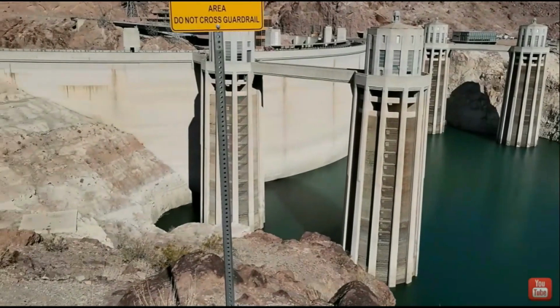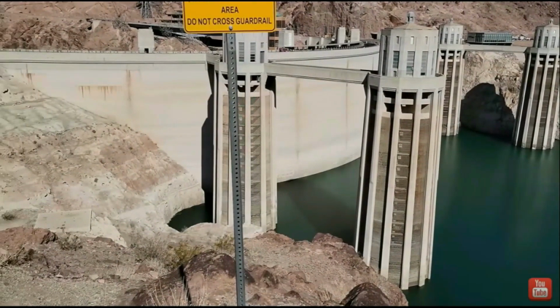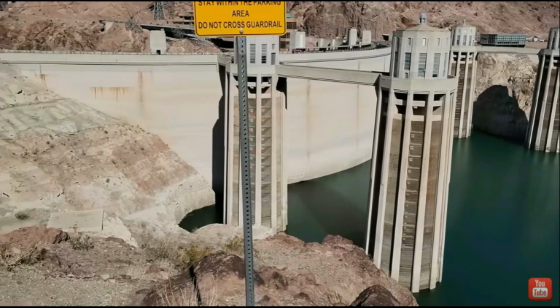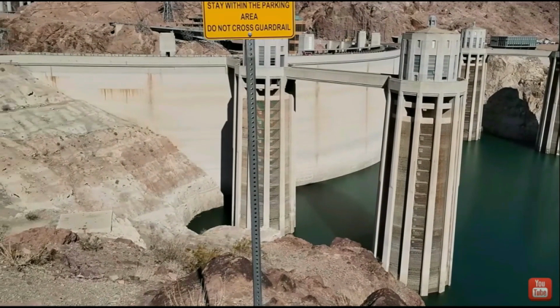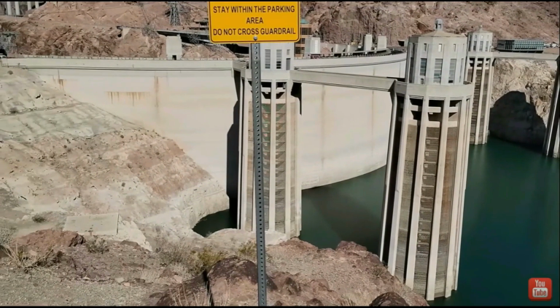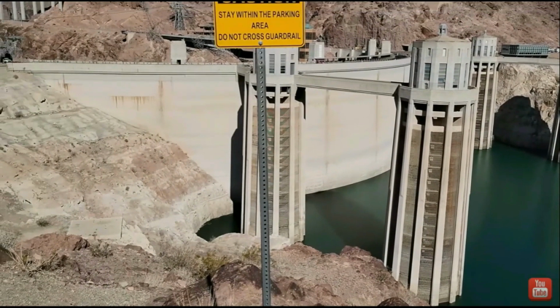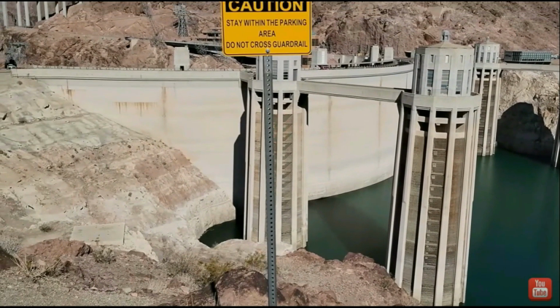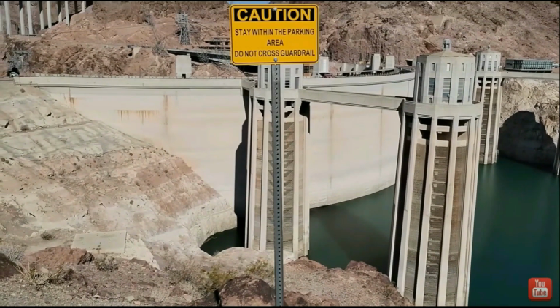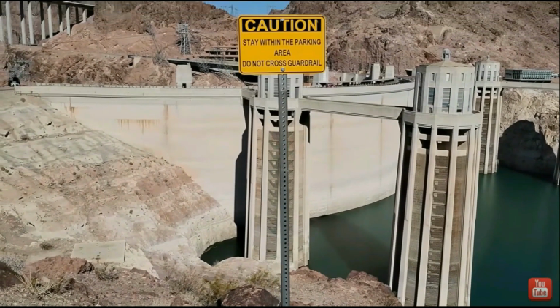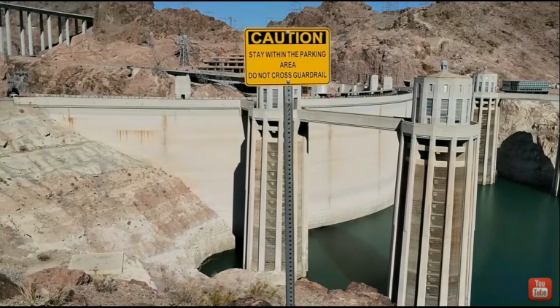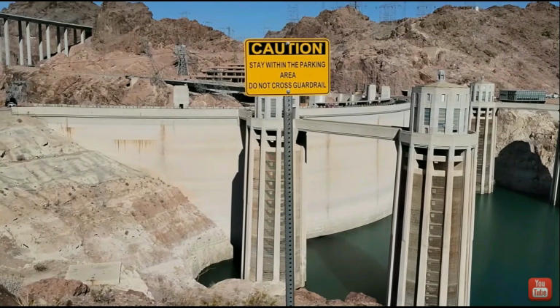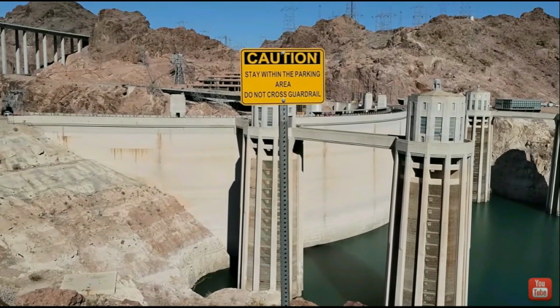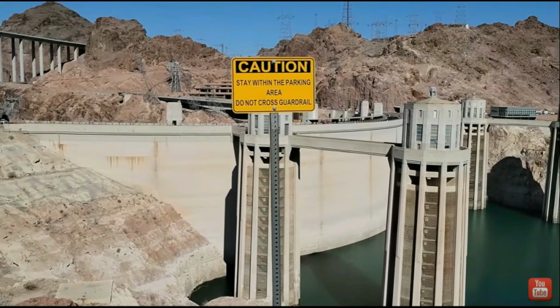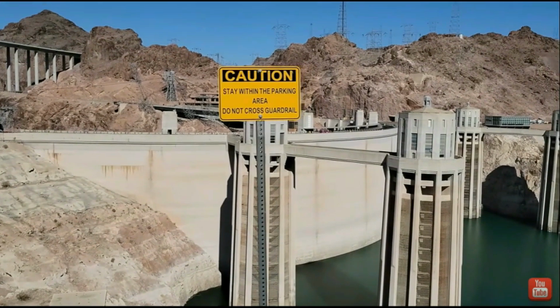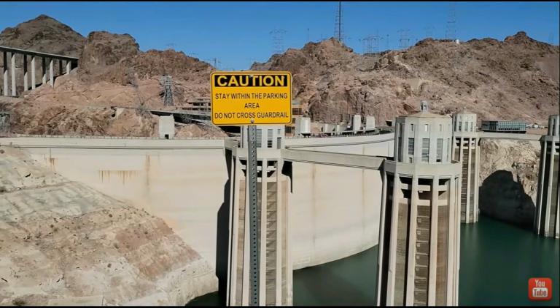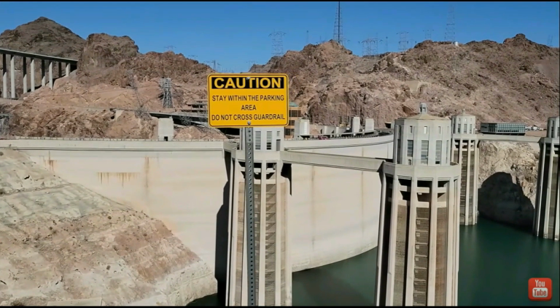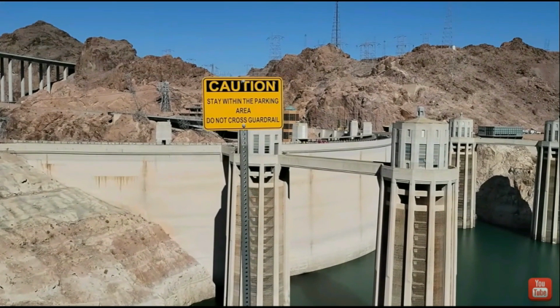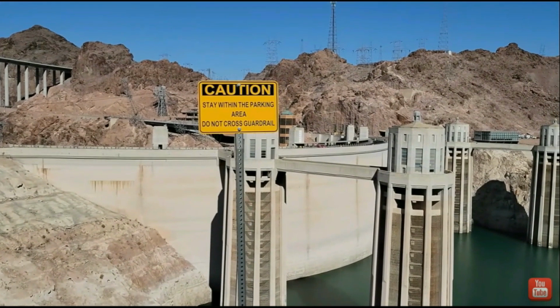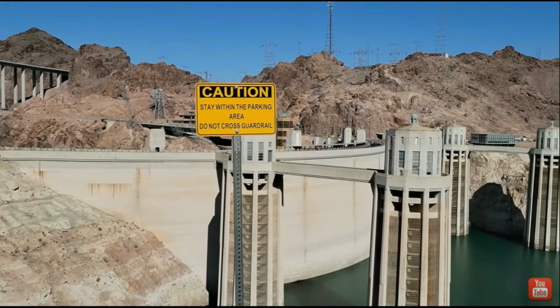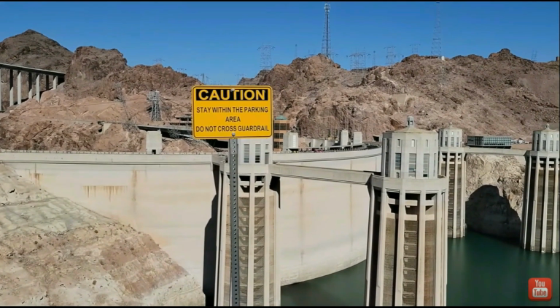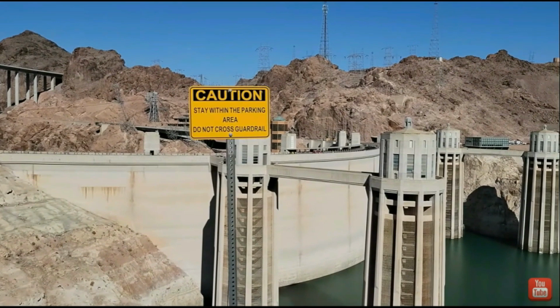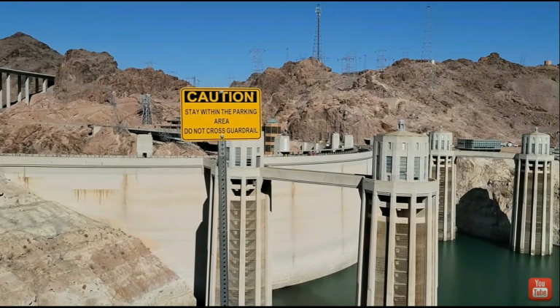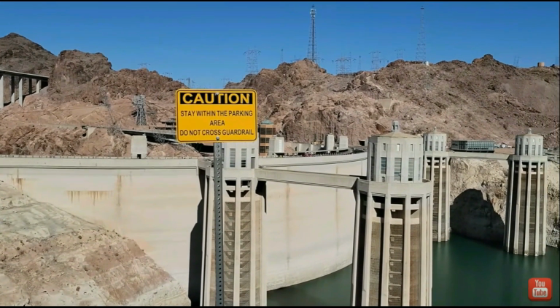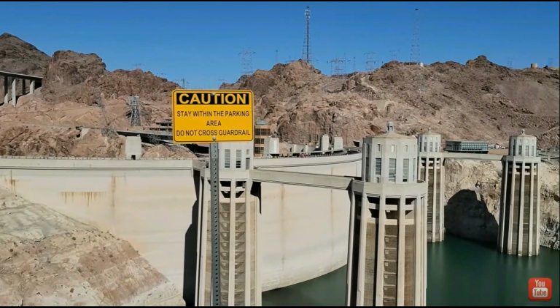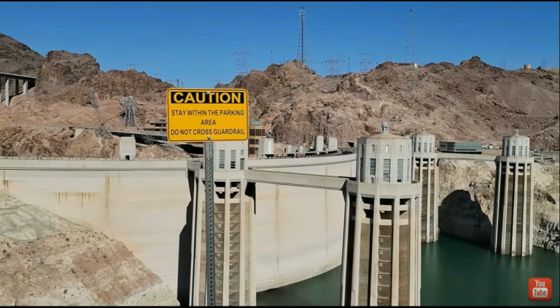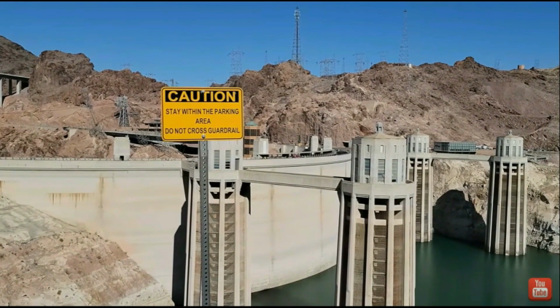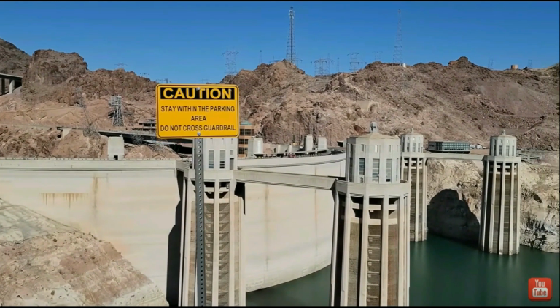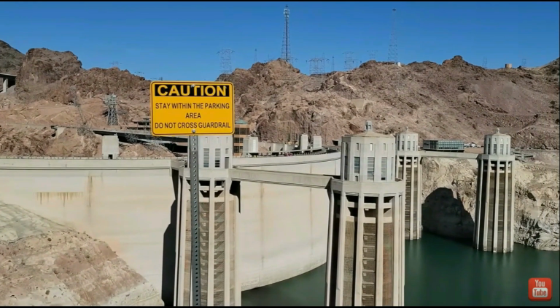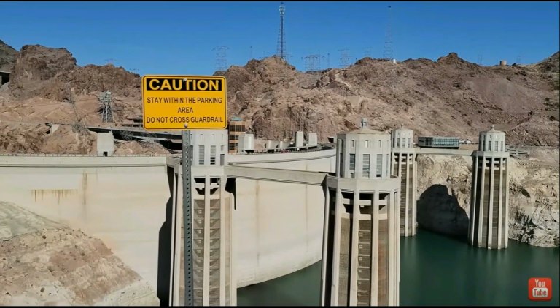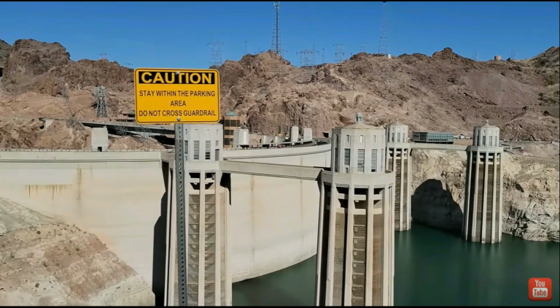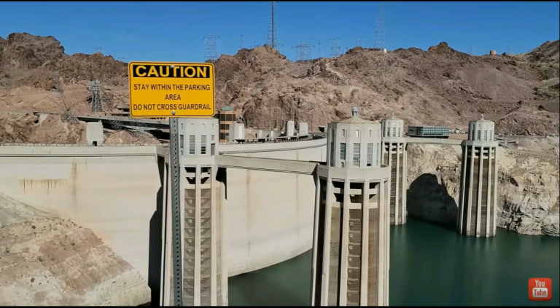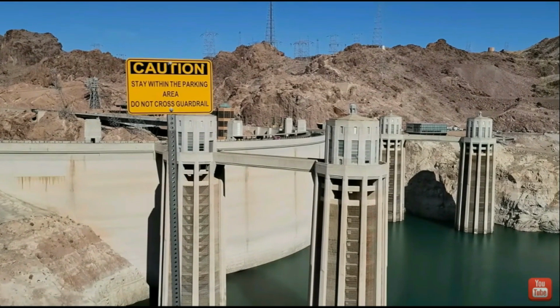Good day everybody. Today I want to talk to you a little bit about the hydropower generation at Lake Mead. I think the situations are probably more dire than everybody wants to make everybody believe right now.